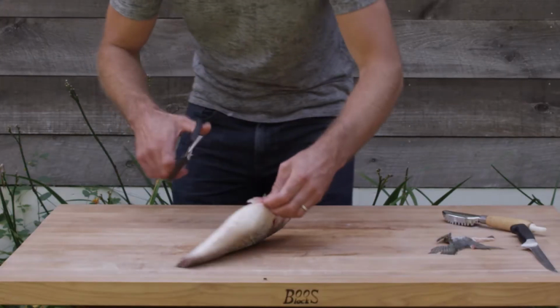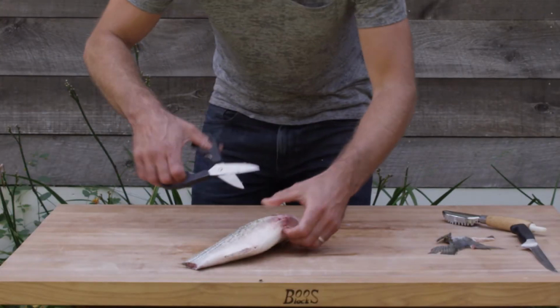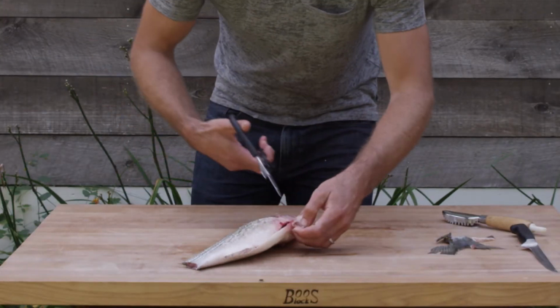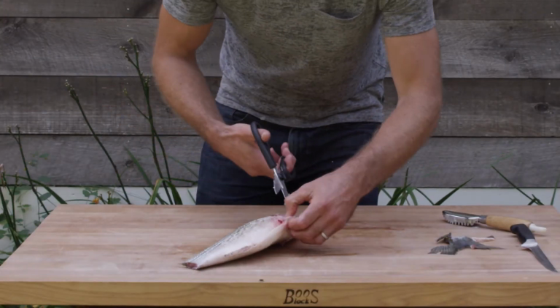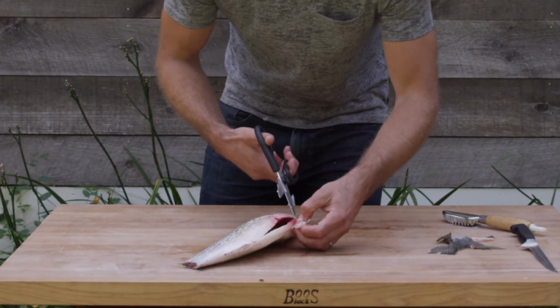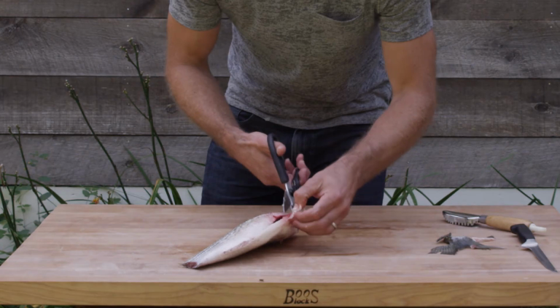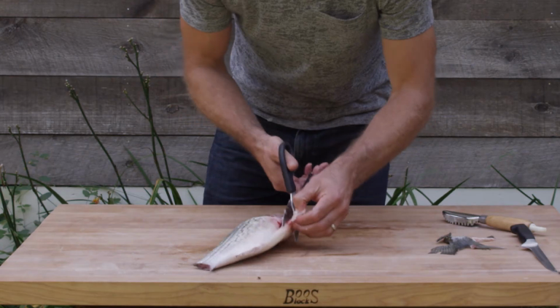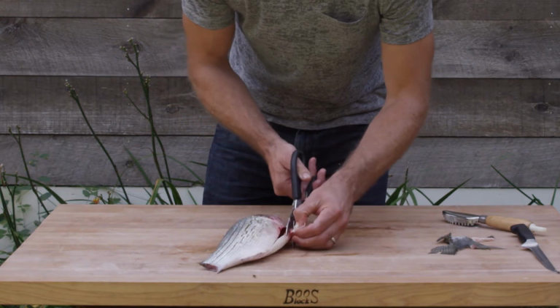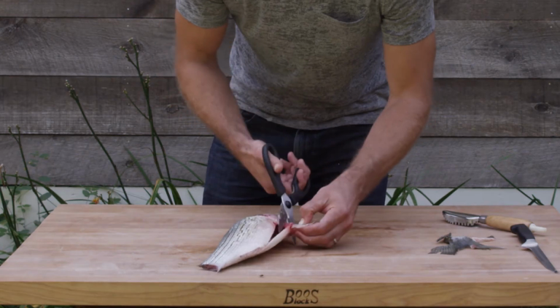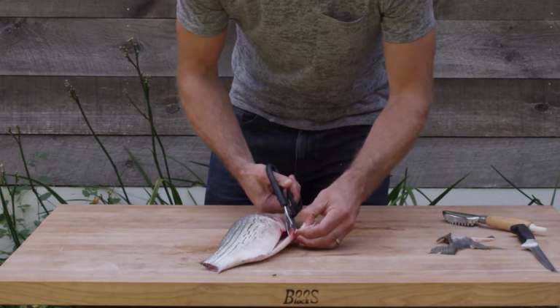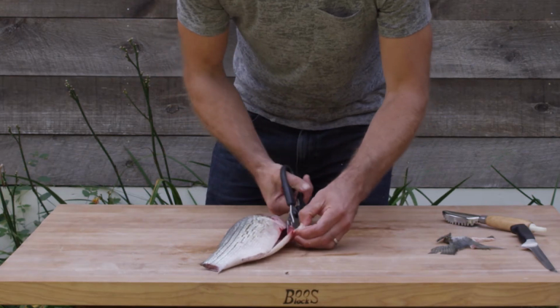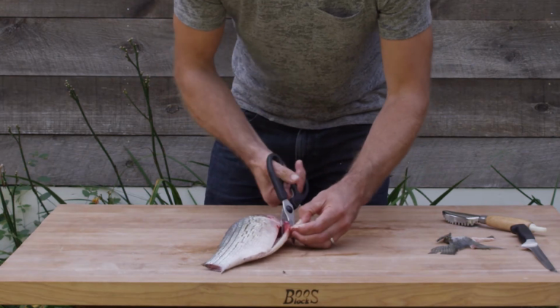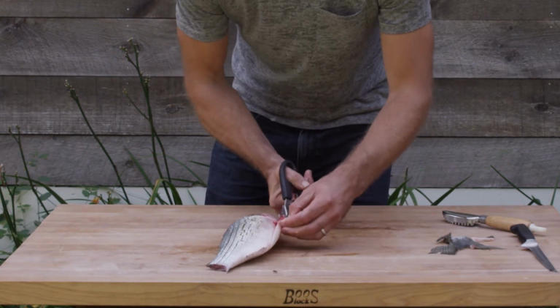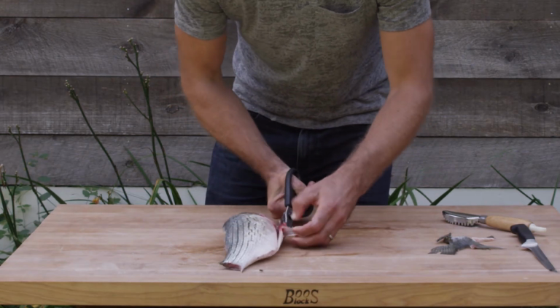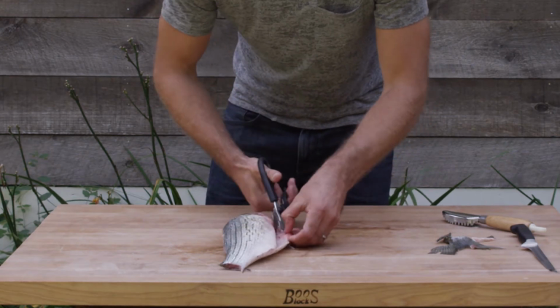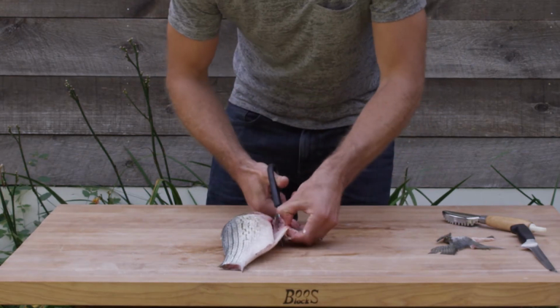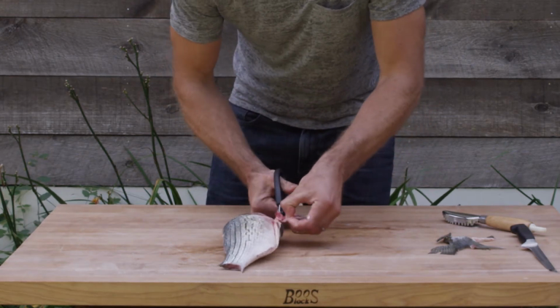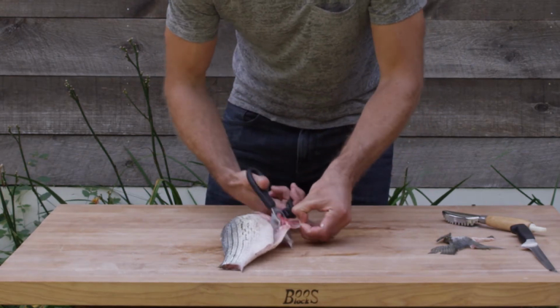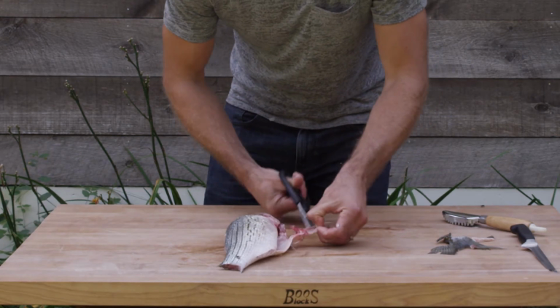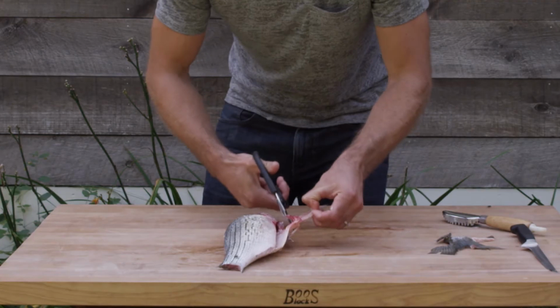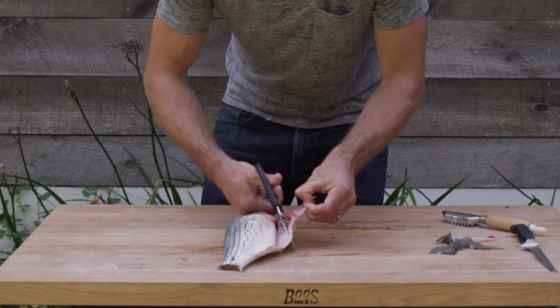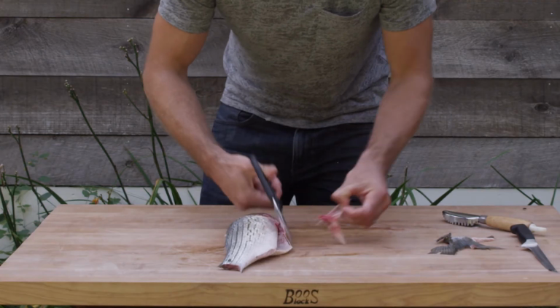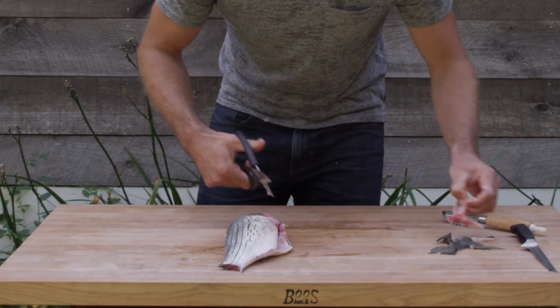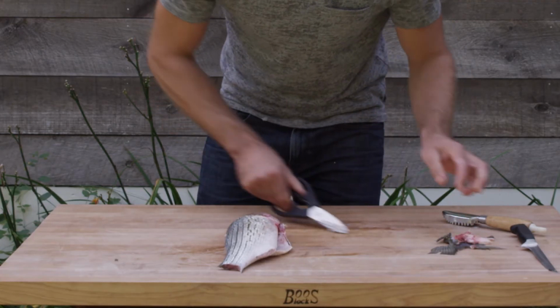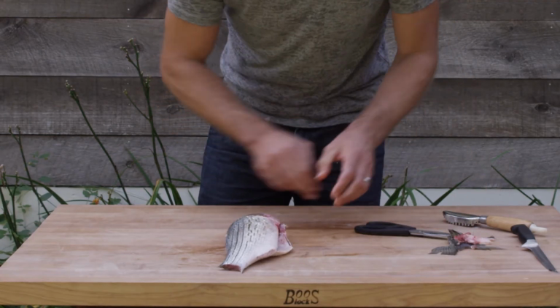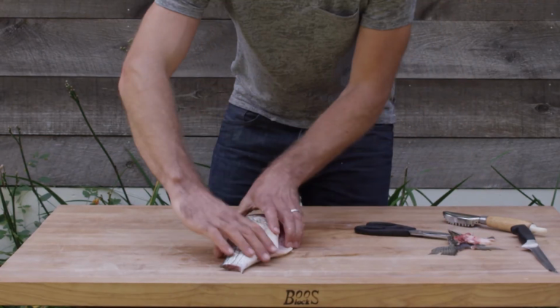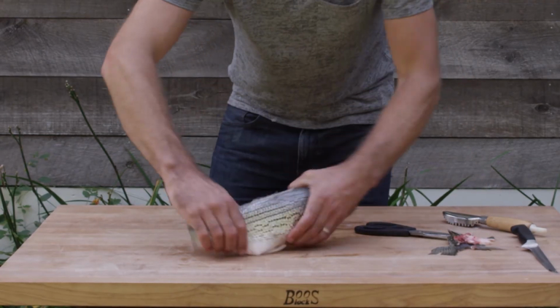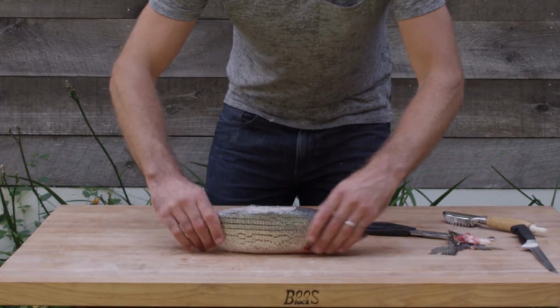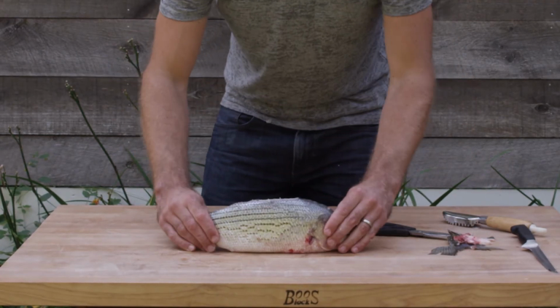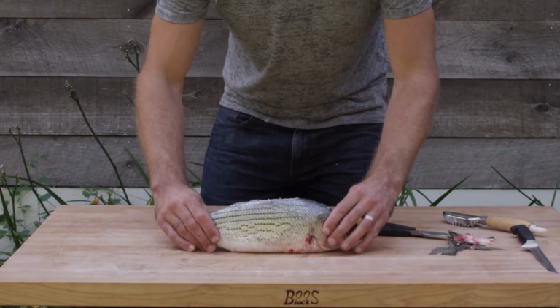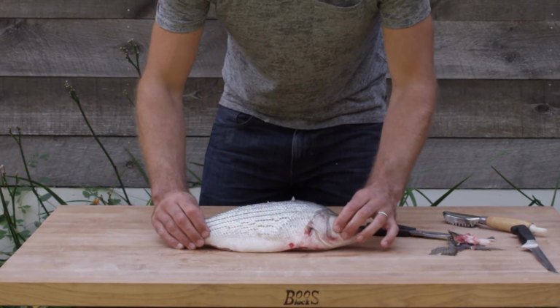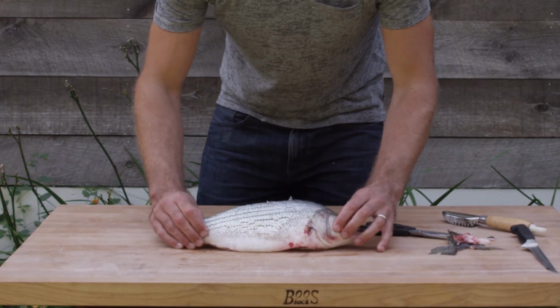So now that we've taken off all the fins, we'll take off just this last bit of fin on the bottom of the fish. There we have it — that fish is now ready to be roasted whole.